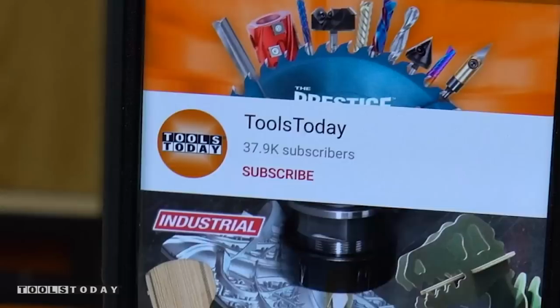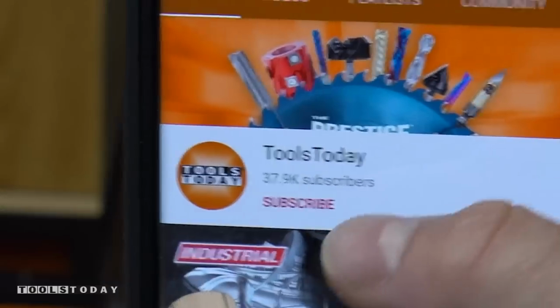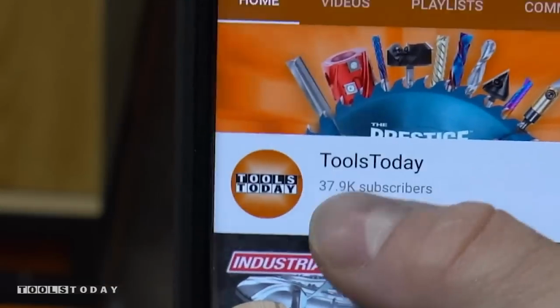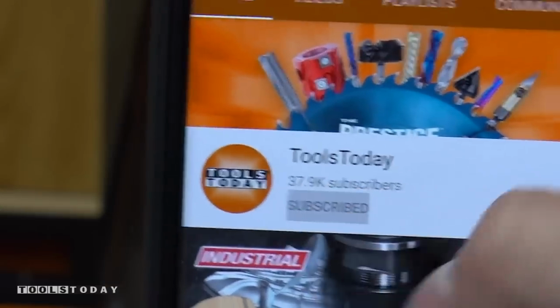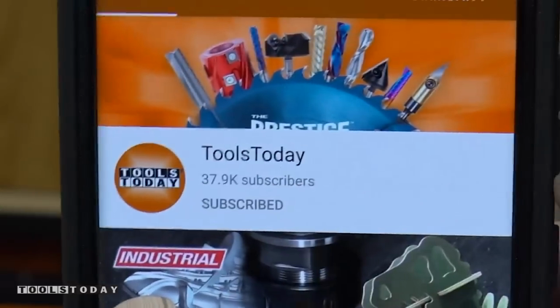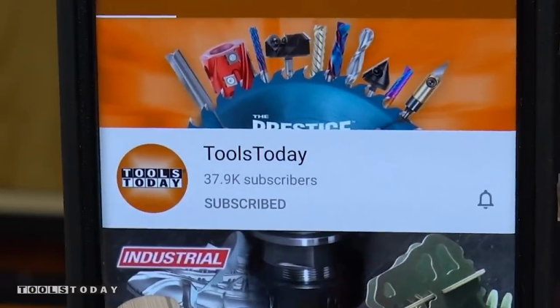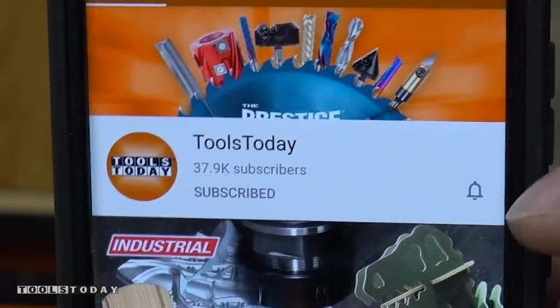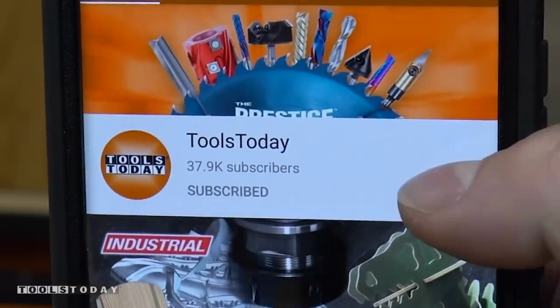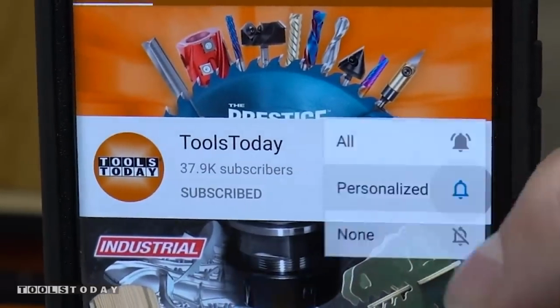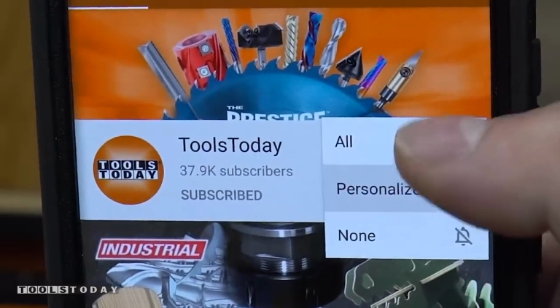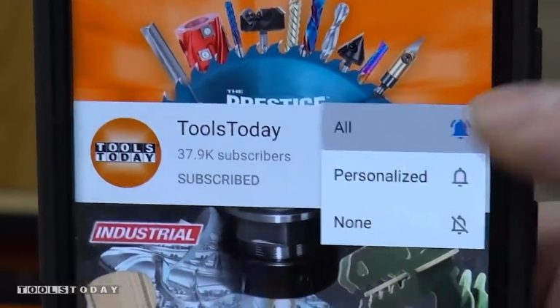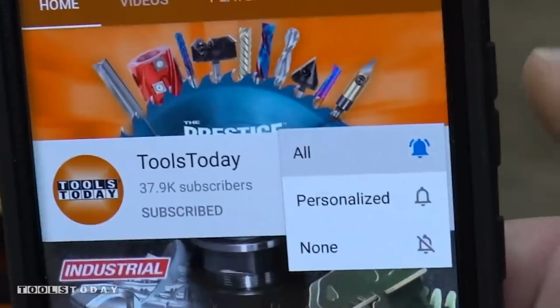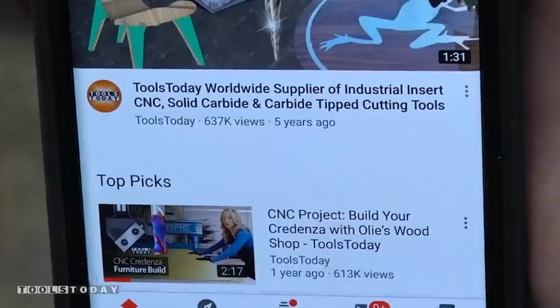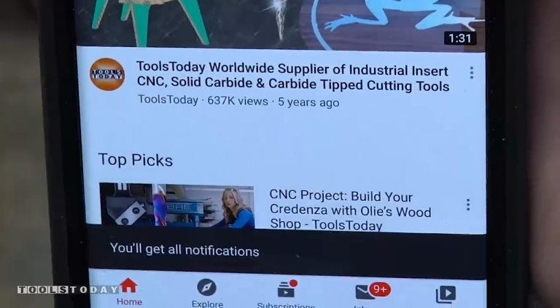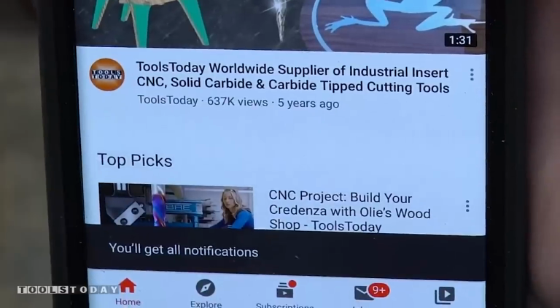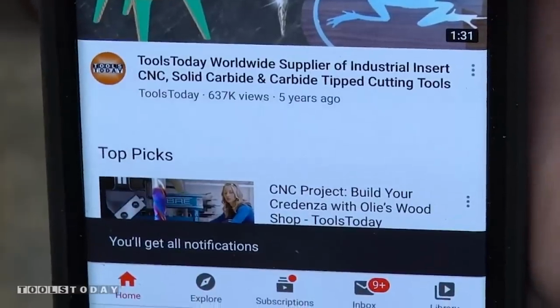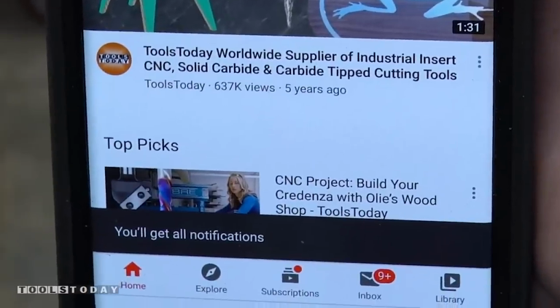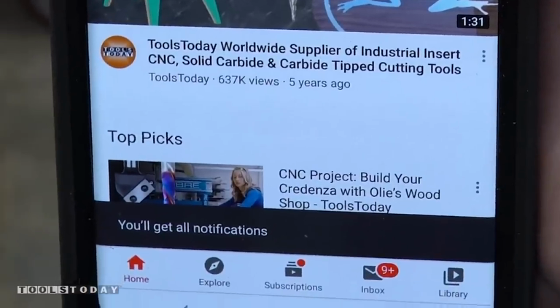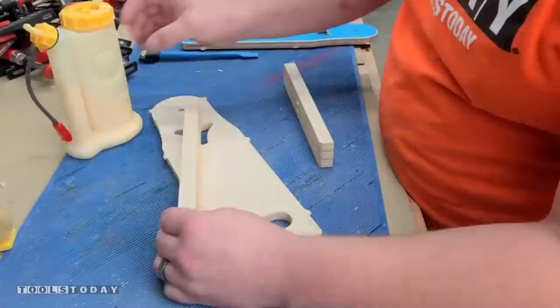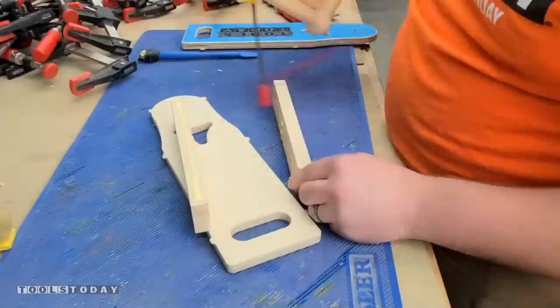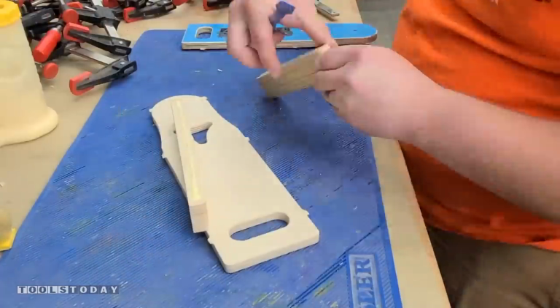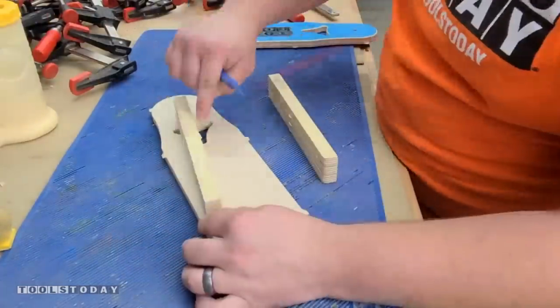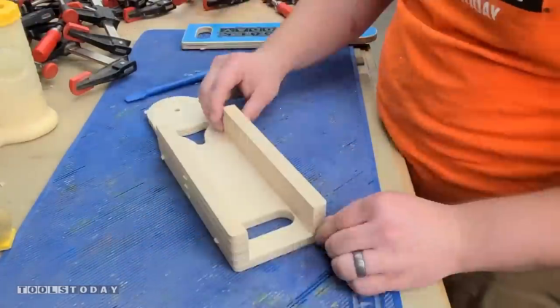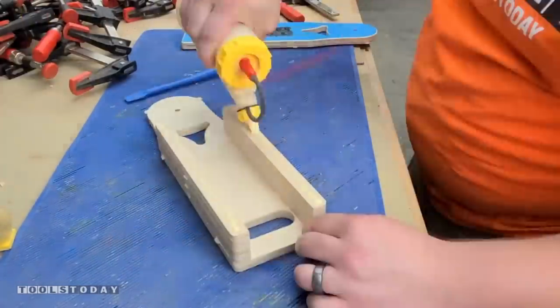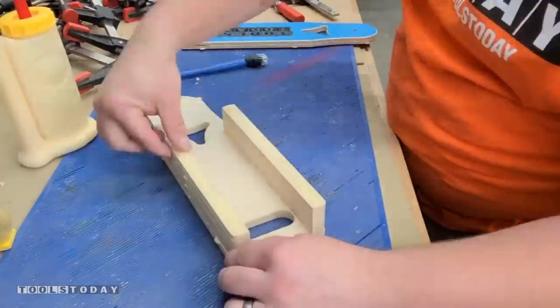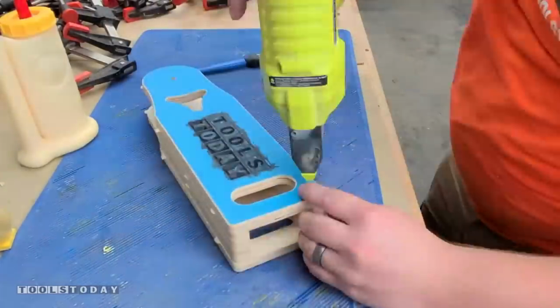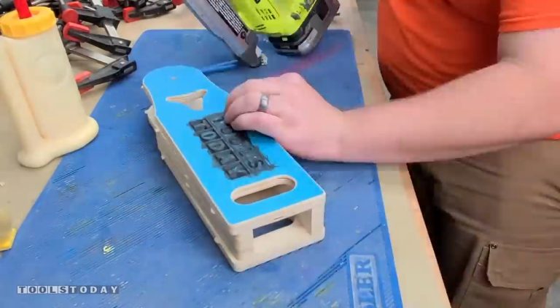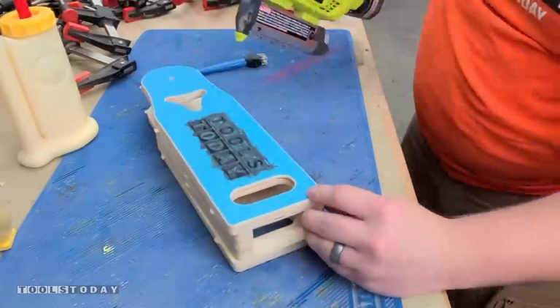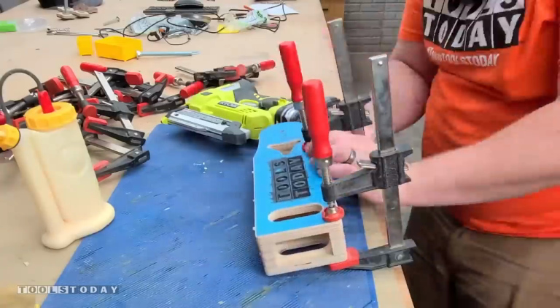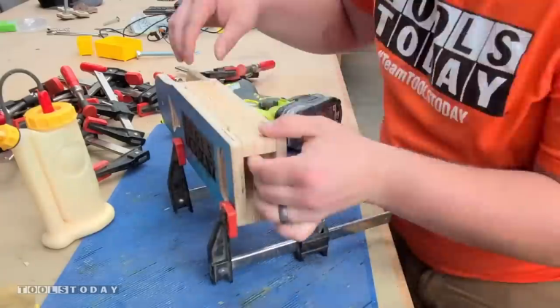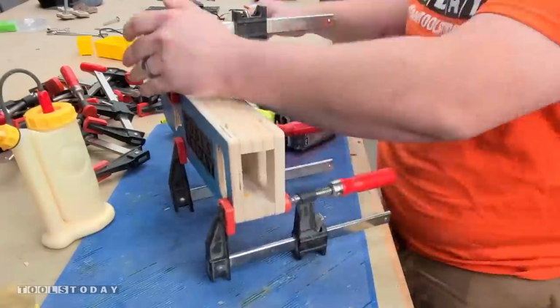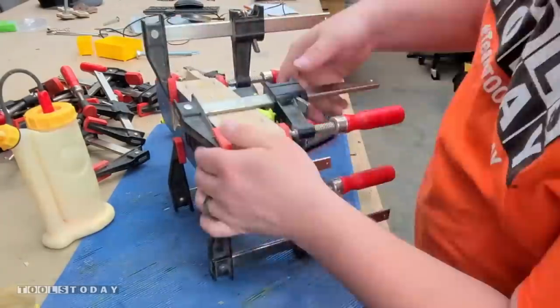If you love this type of content, definitely be sure to subscribe to the Tools Today channel and hit that bell to be notified on all of our new videos. Now we'll get the mating part glued up, put it into clamps, and get everything ready to go.